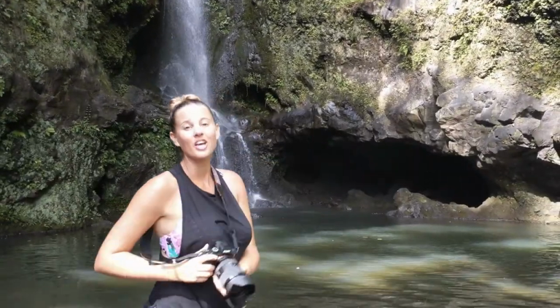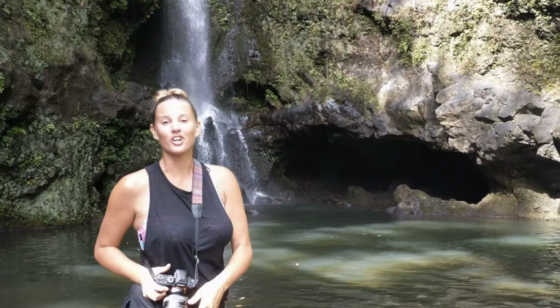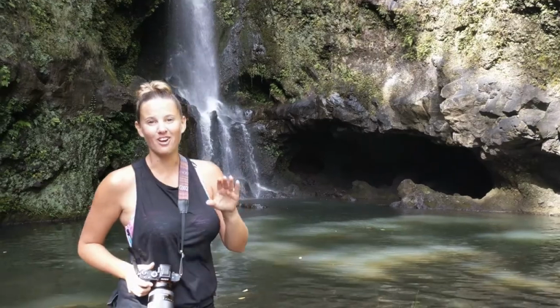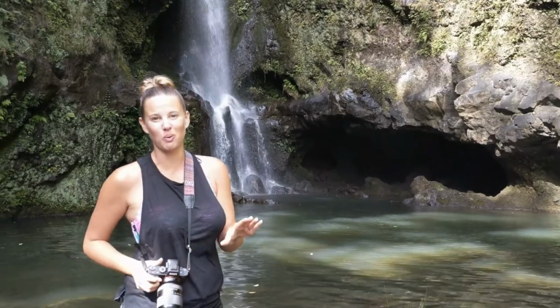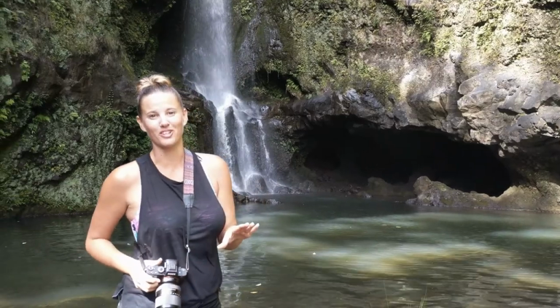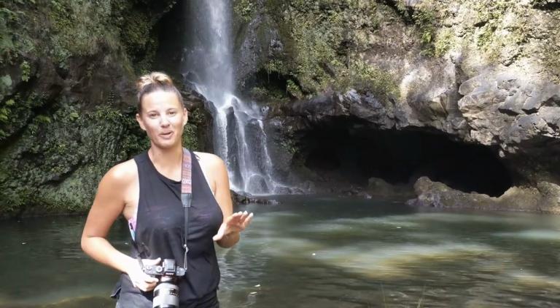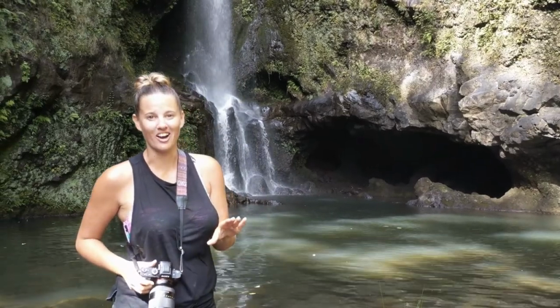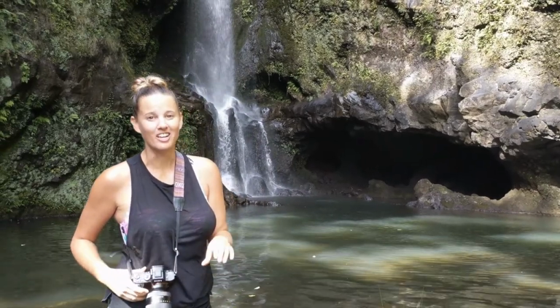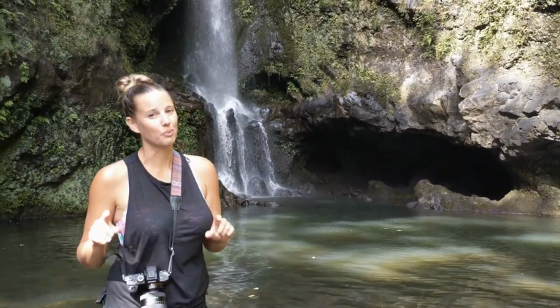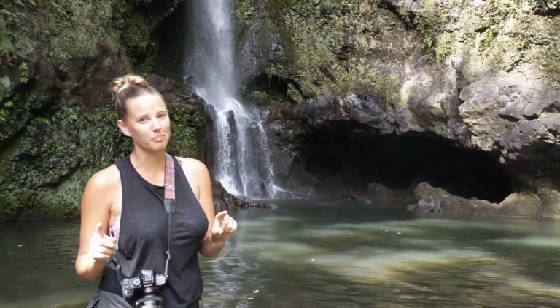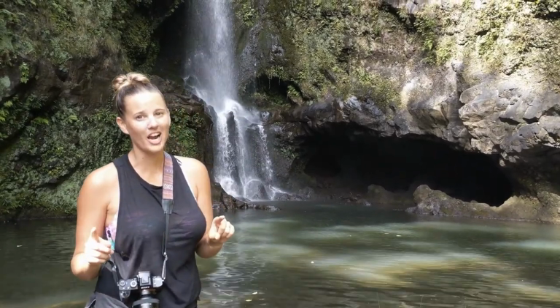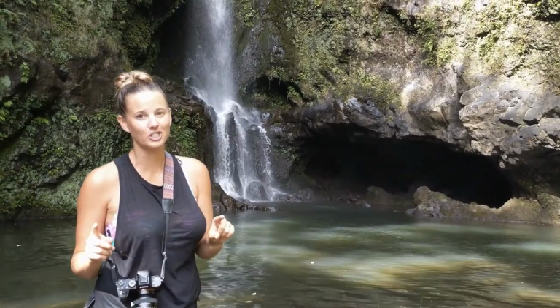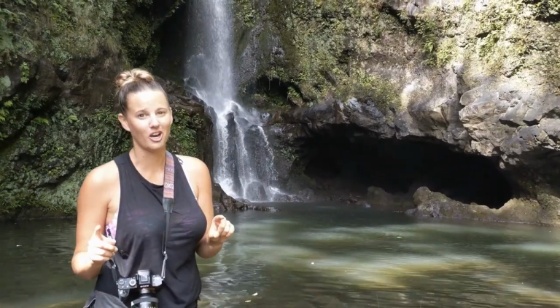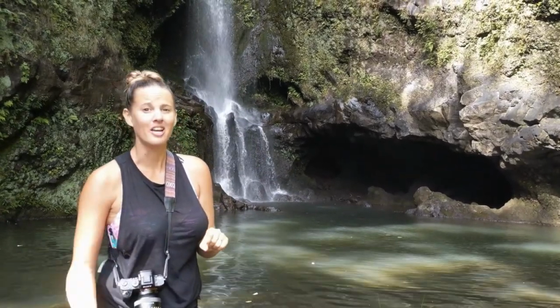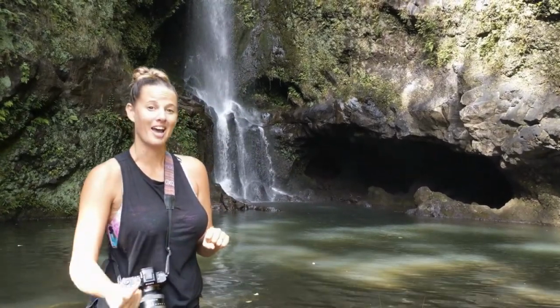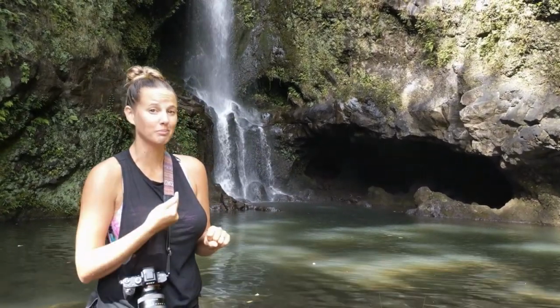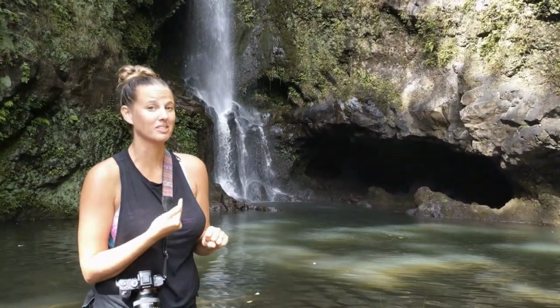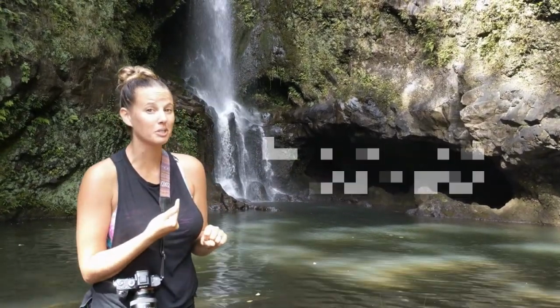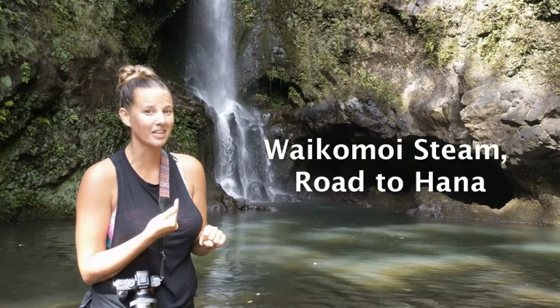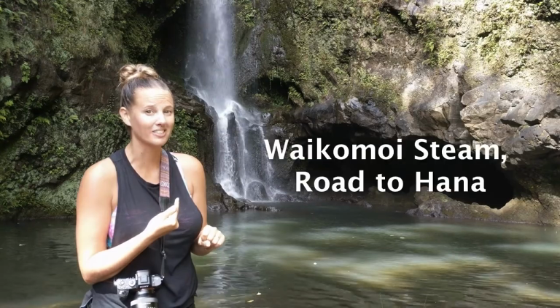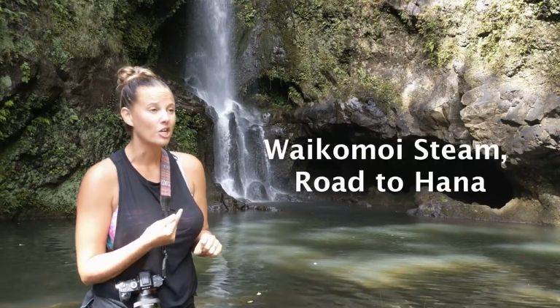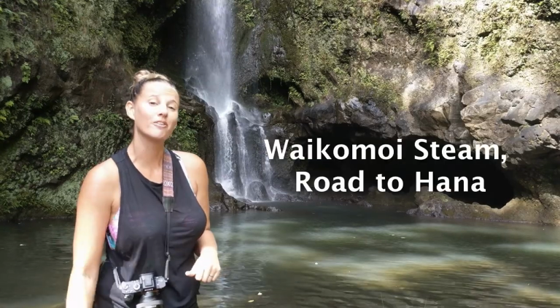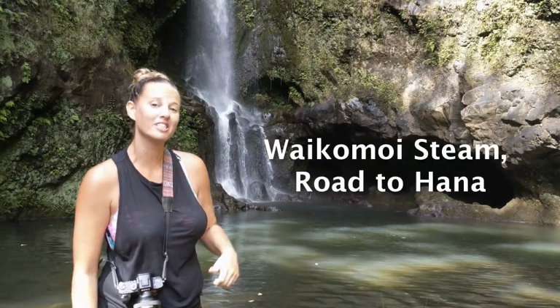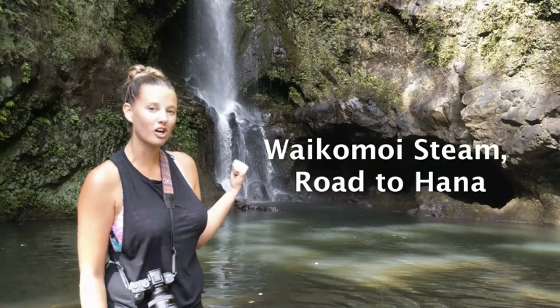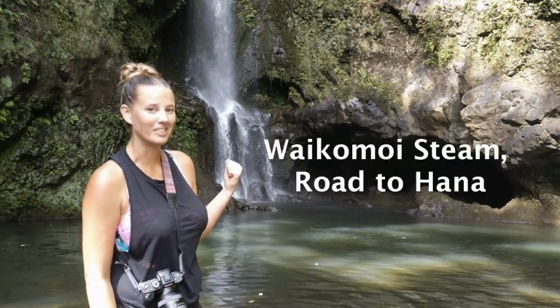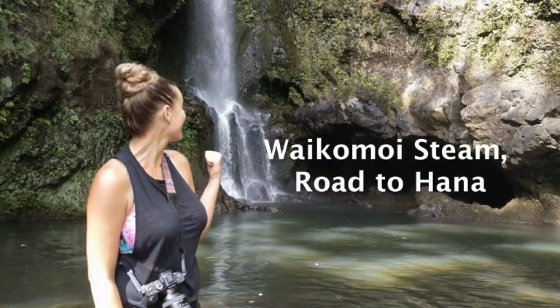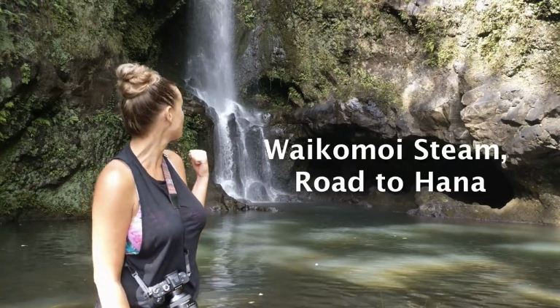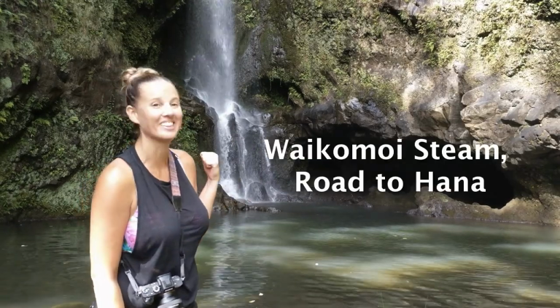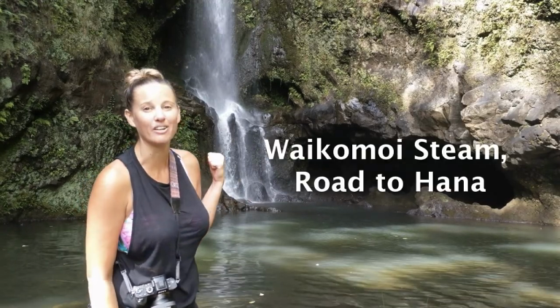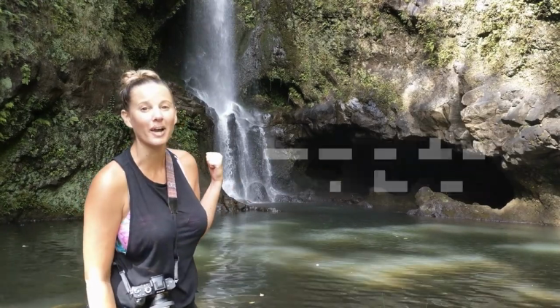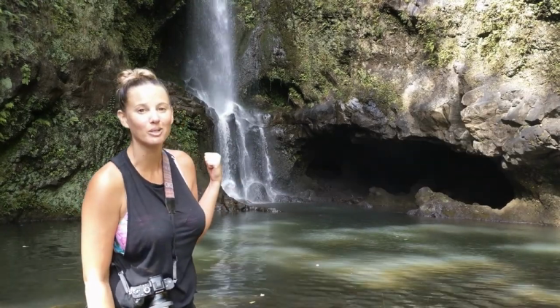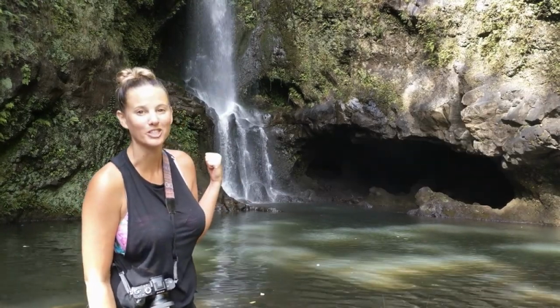There are countless waterfalls on the way to Hana. If you're willing to put your hiking shoes on and hike up these slippery trails, you can find taller ones like this one at the end of Waikamo Street.